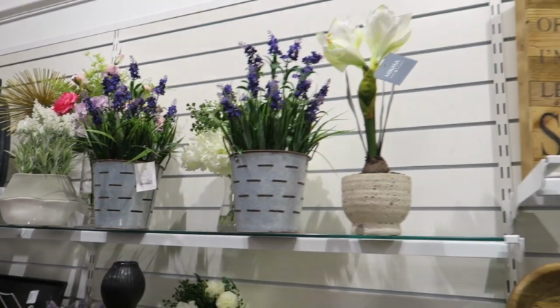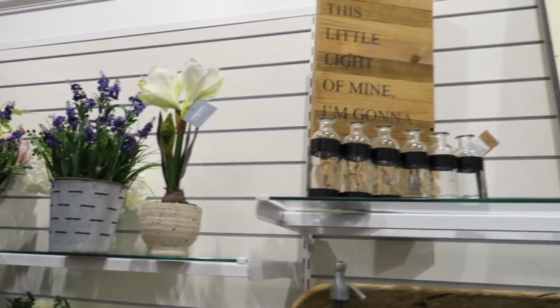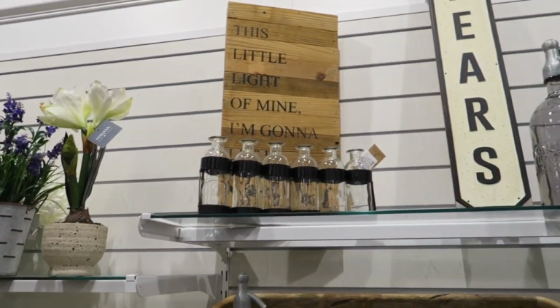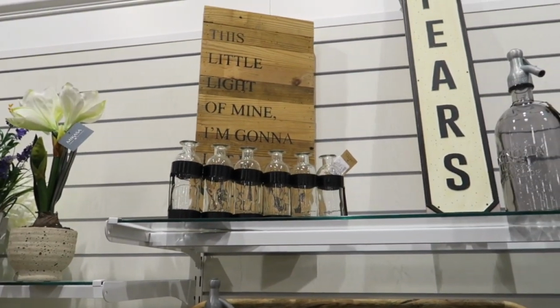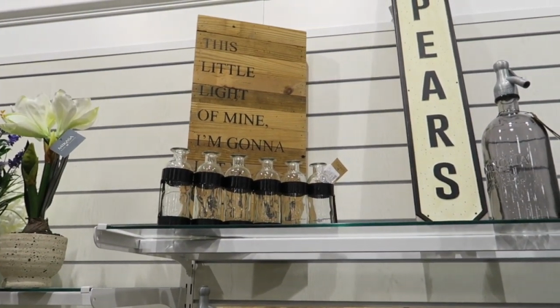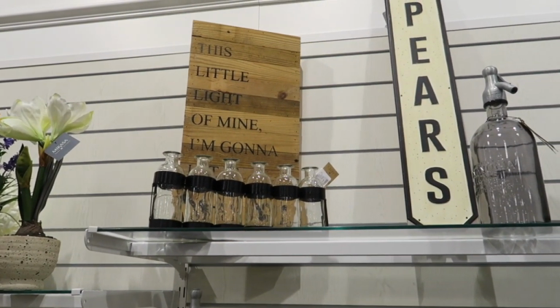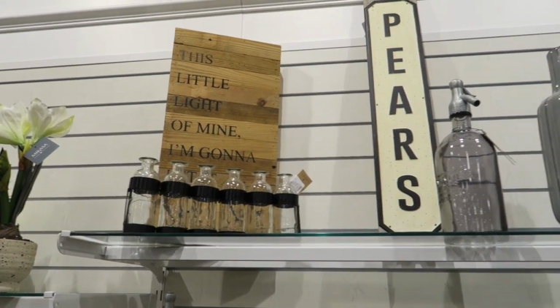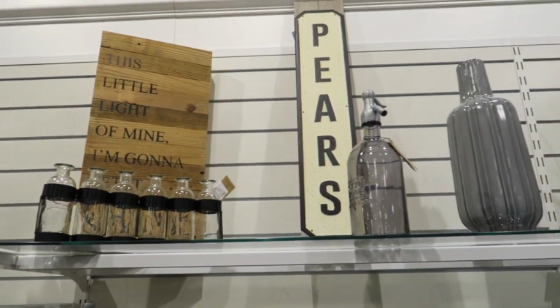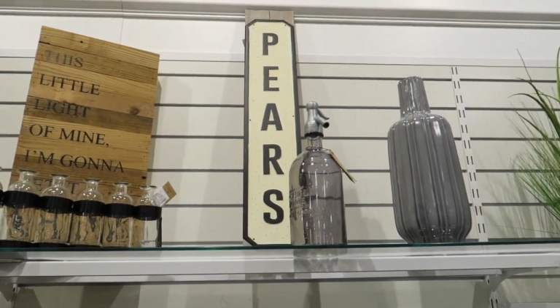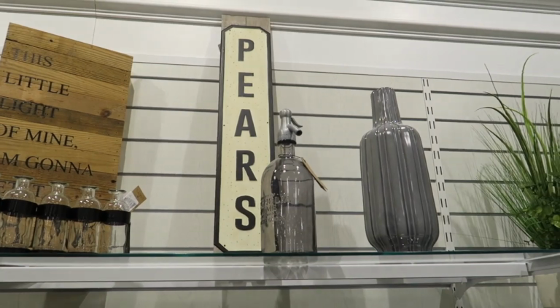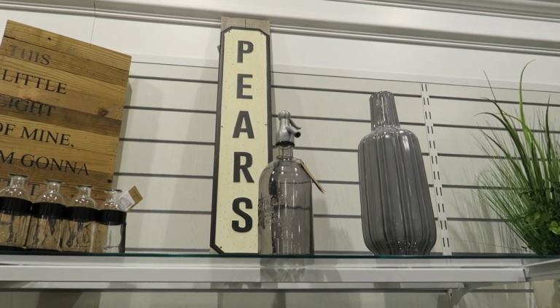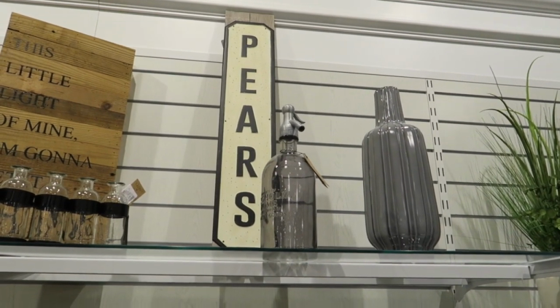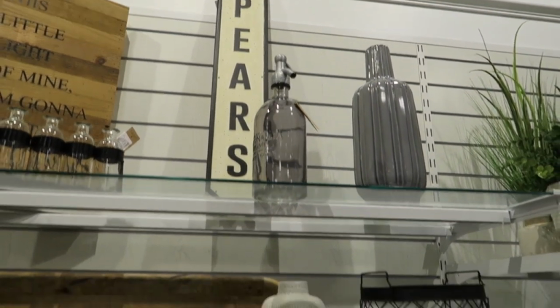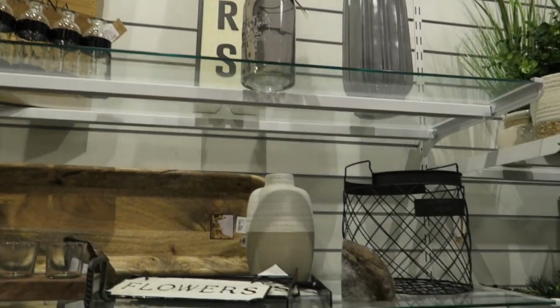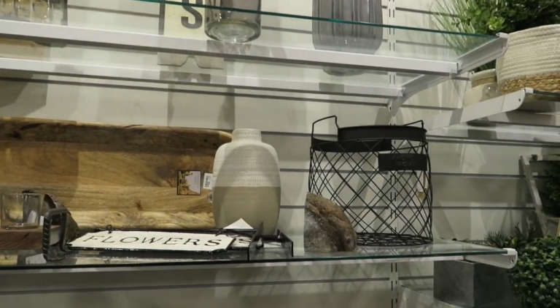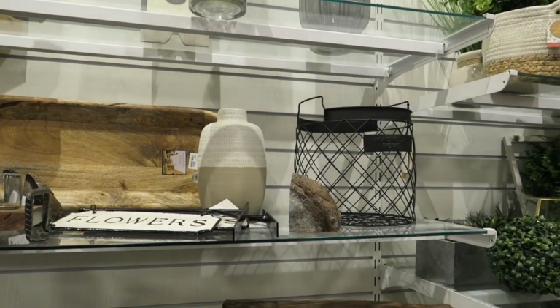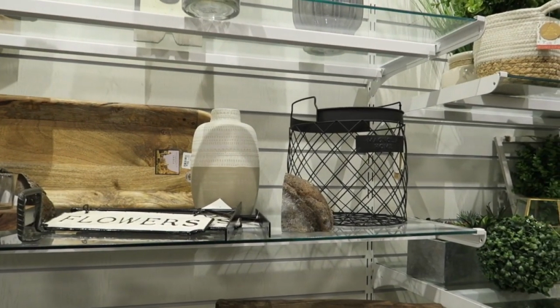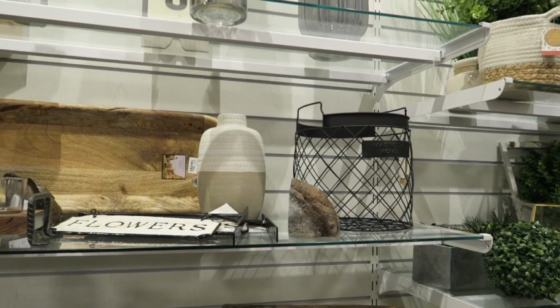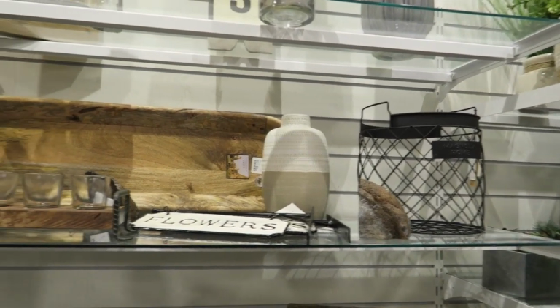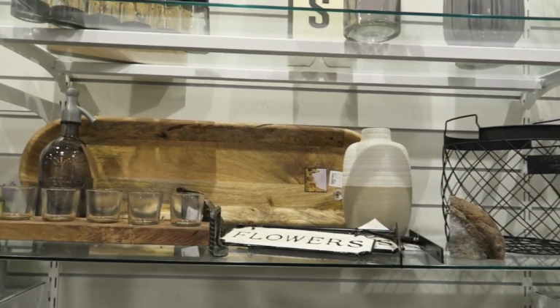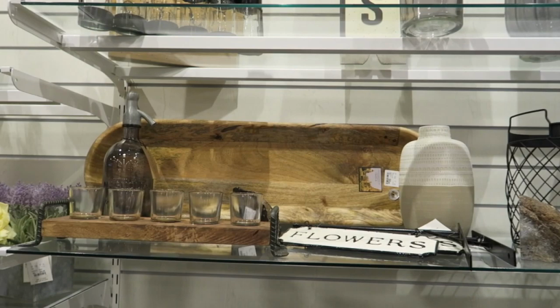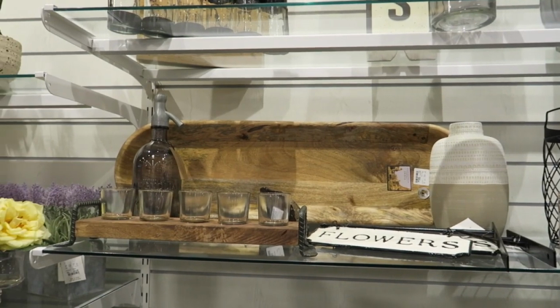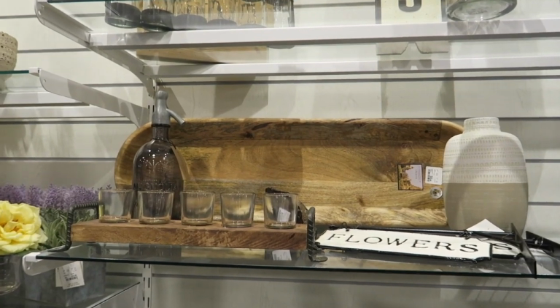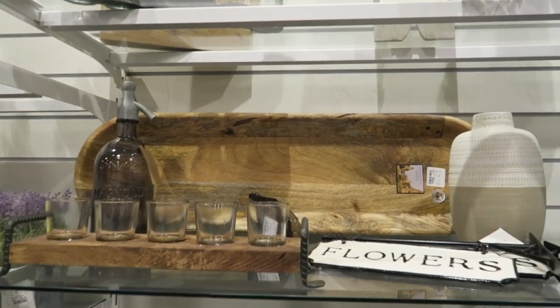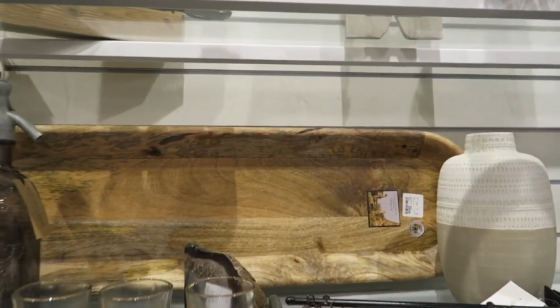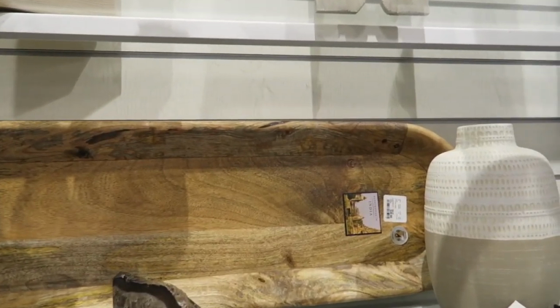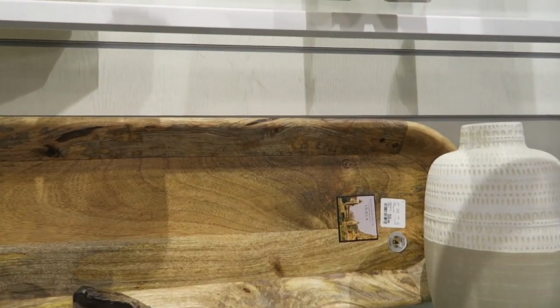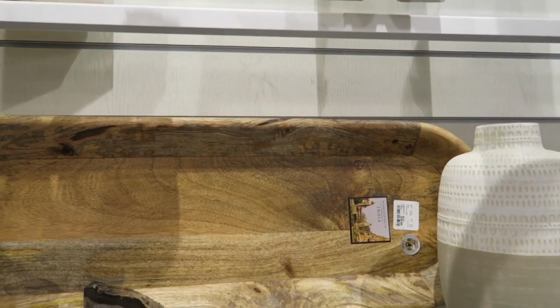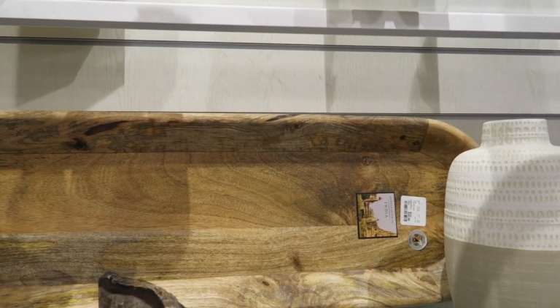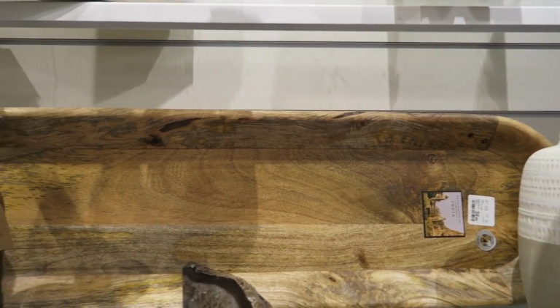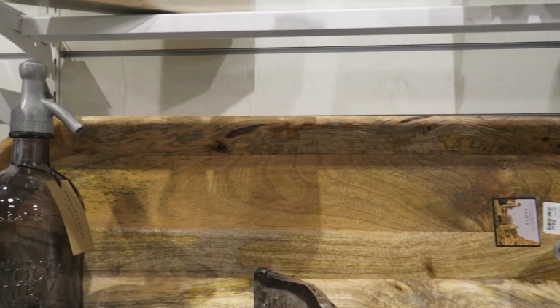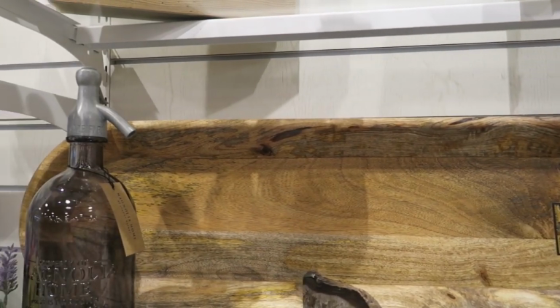Too bad it's still only December — well, for a few more days. We have a couple more months before we really see the spring, guys. I love this tray back here too — $40, that's cute.